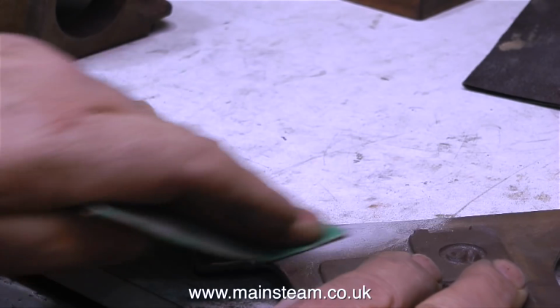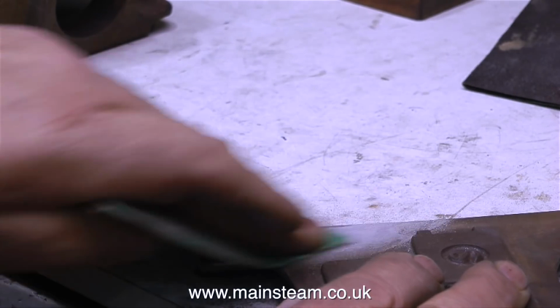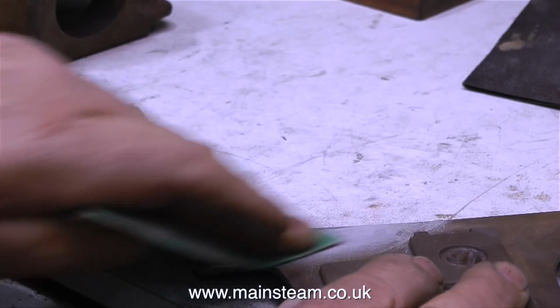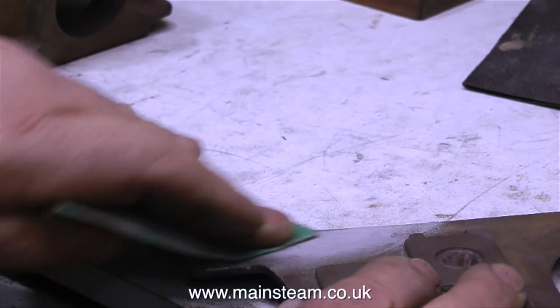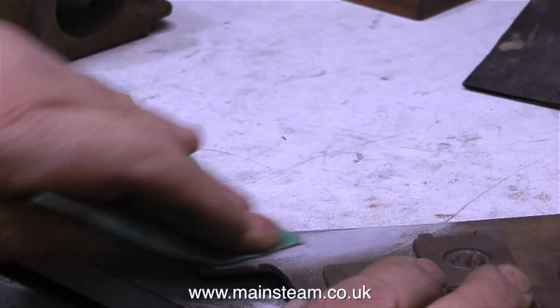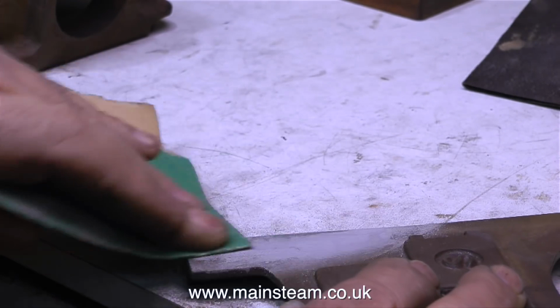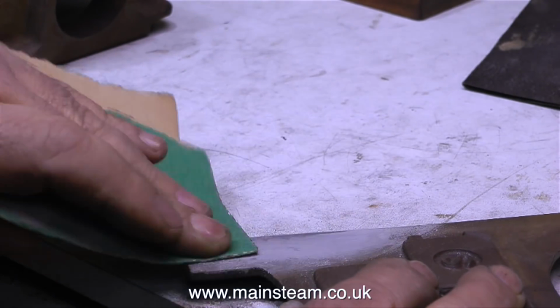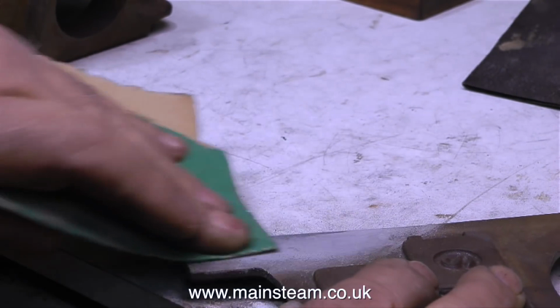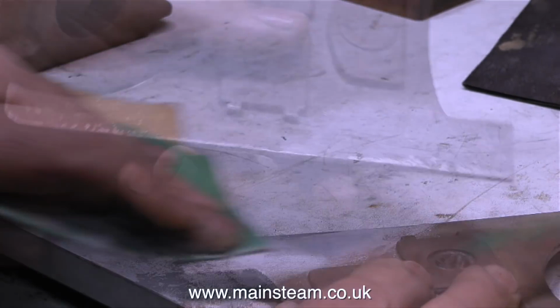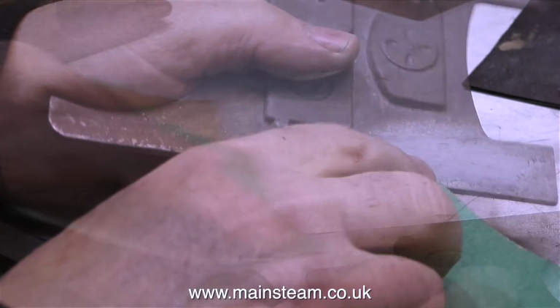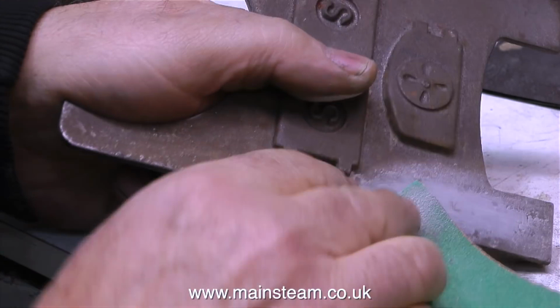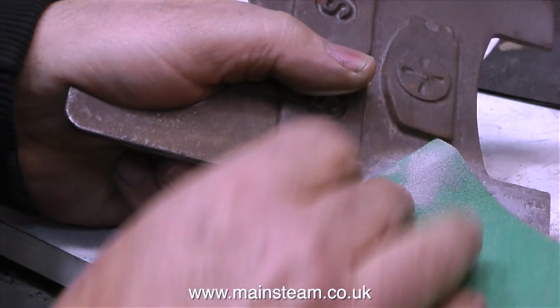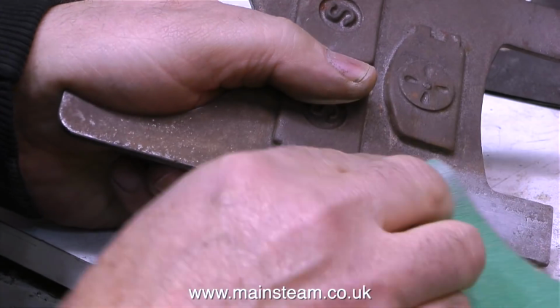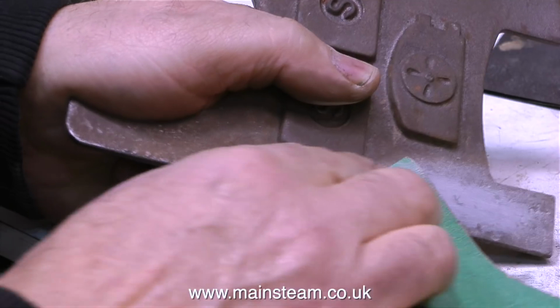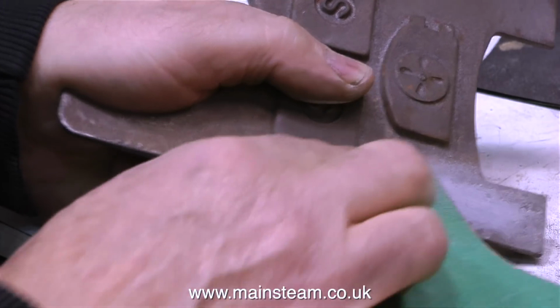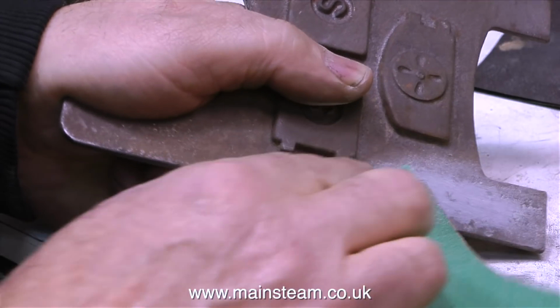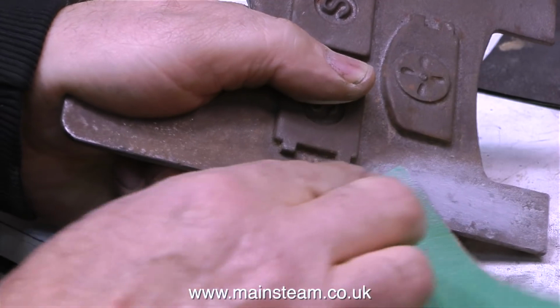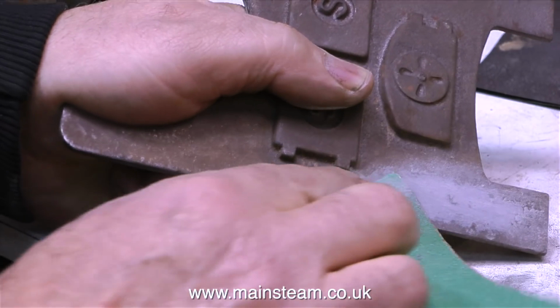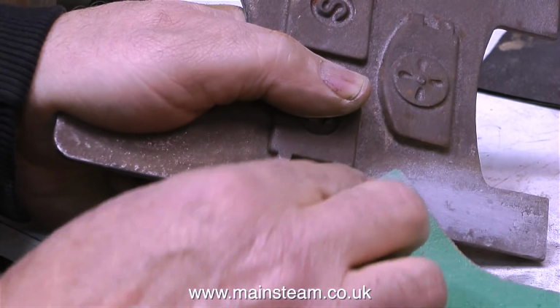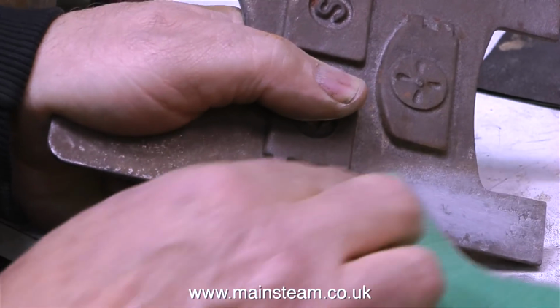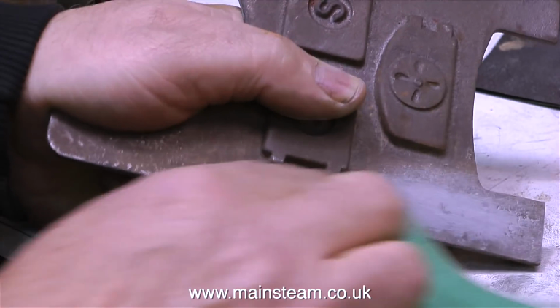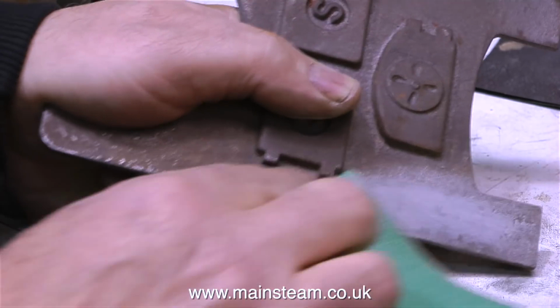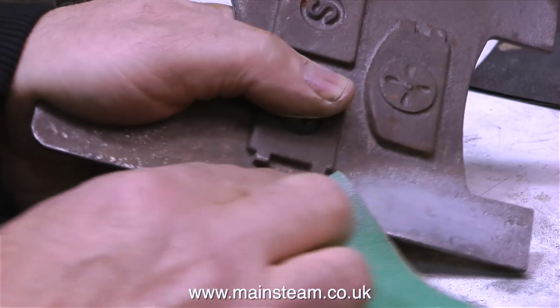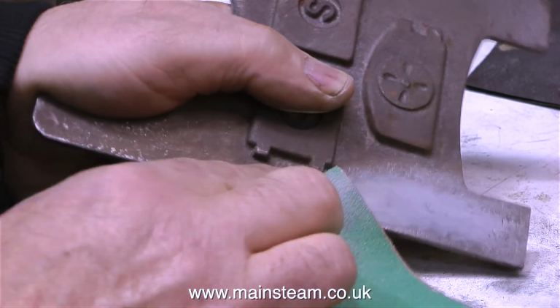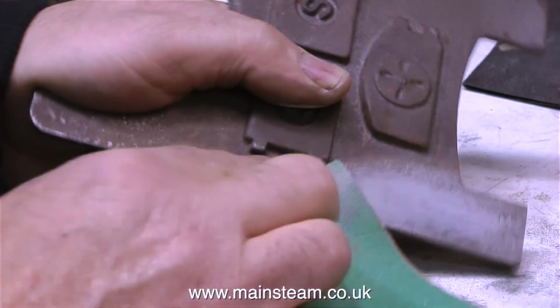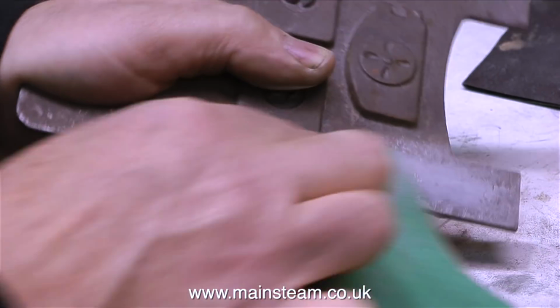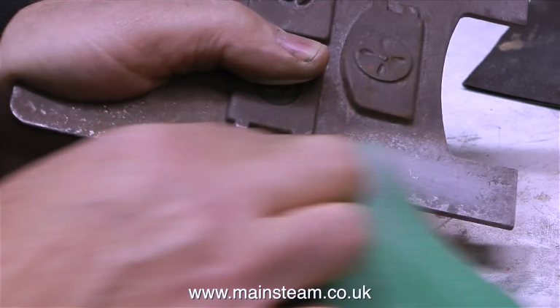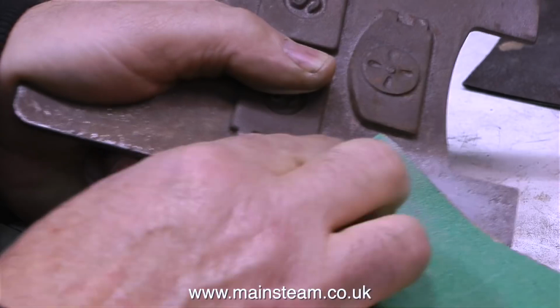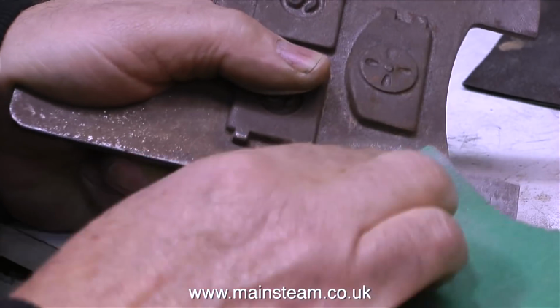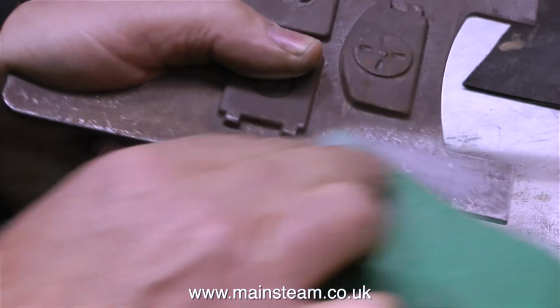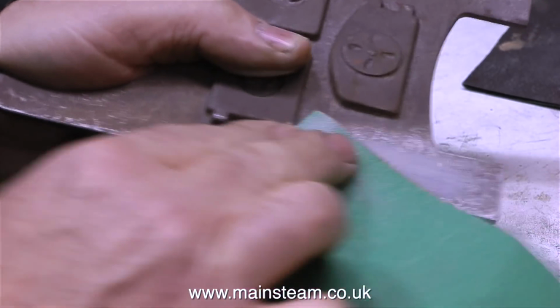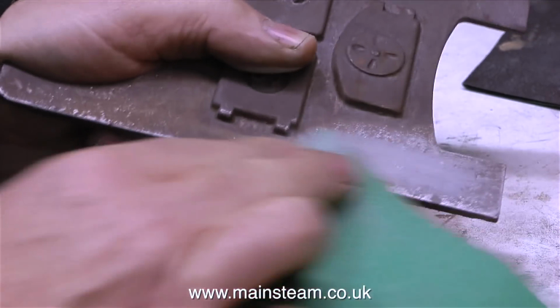I really do like using this JB weld product — it's really good for filling castings. I used to use Milliput, that's a two-pack epoxy putty, but I found it really, really hard when it came to the sanding process.